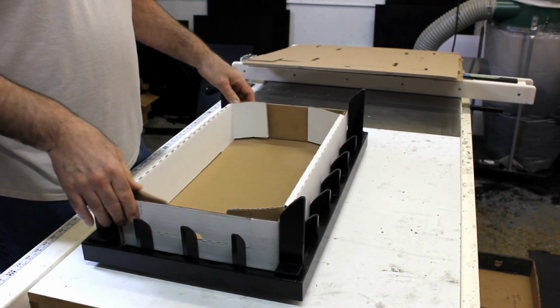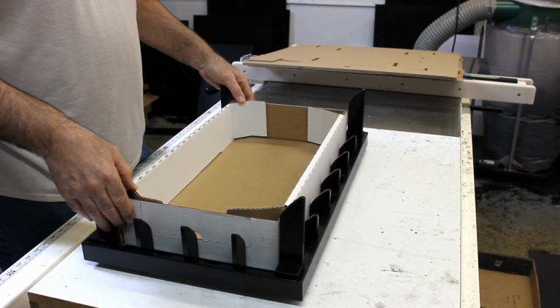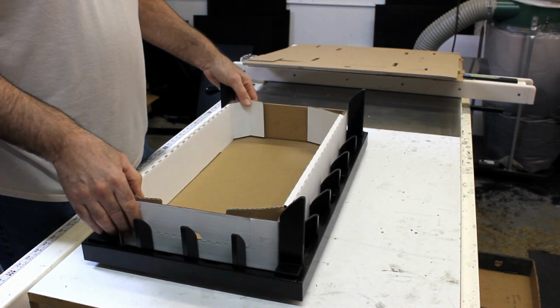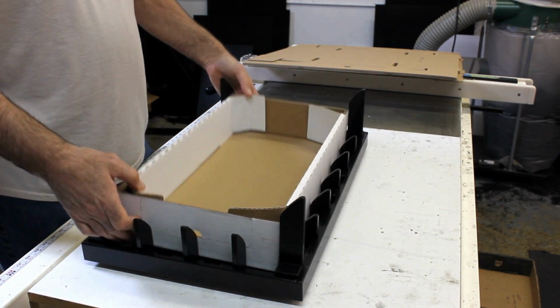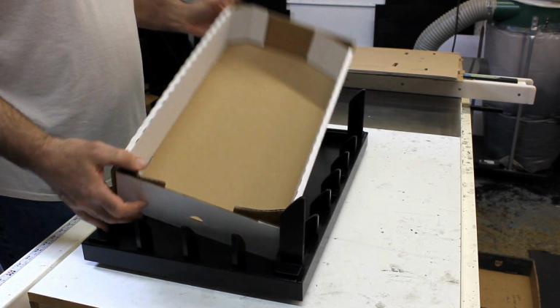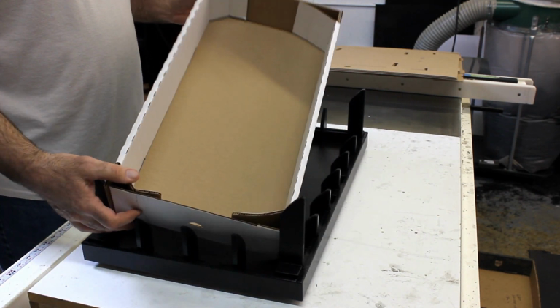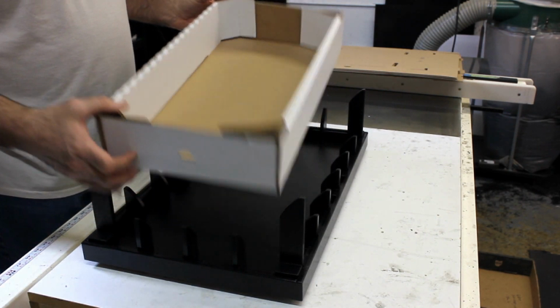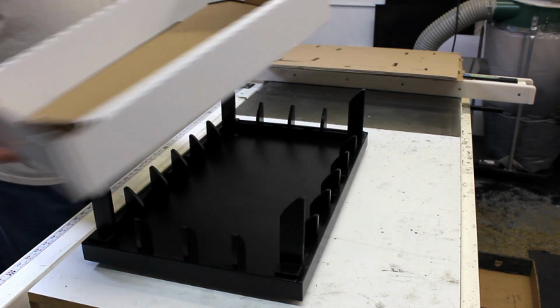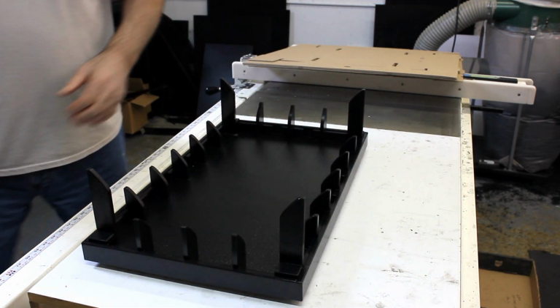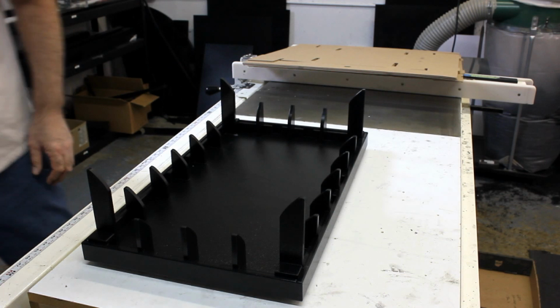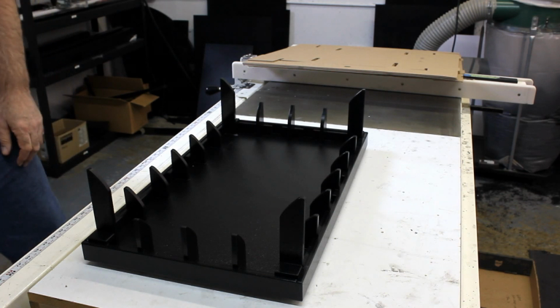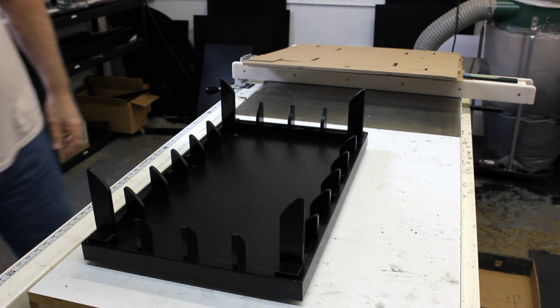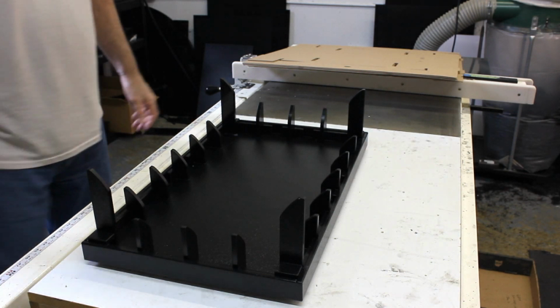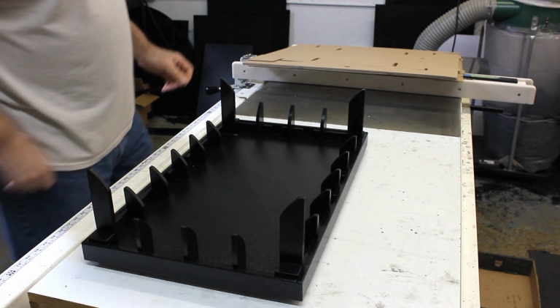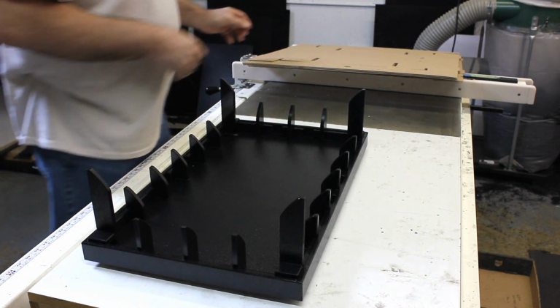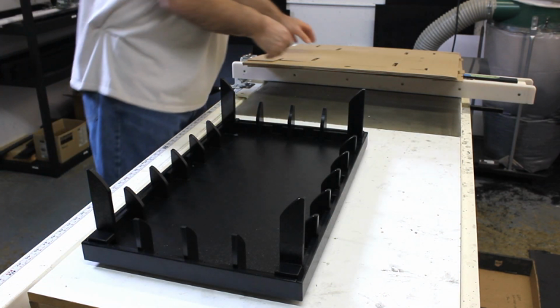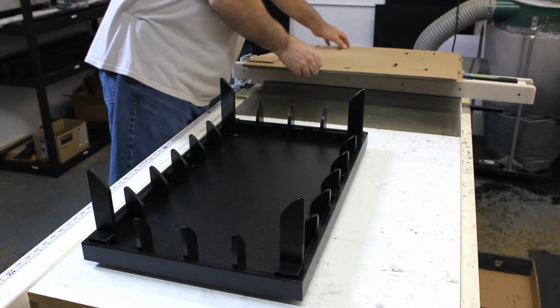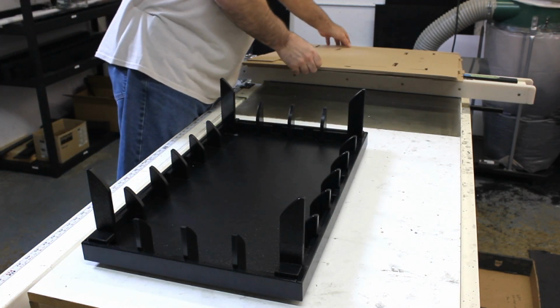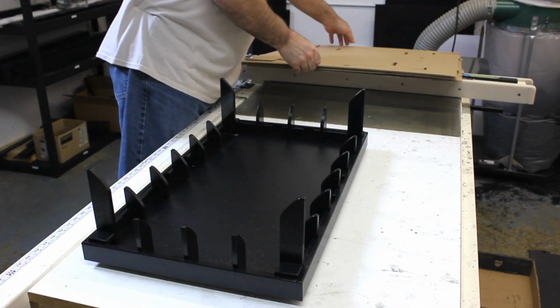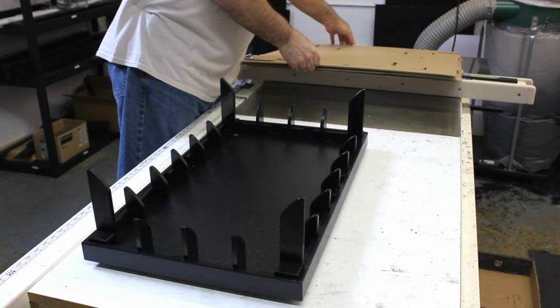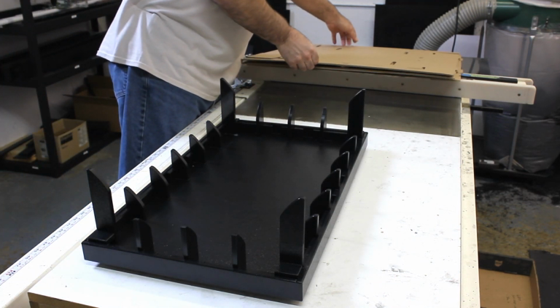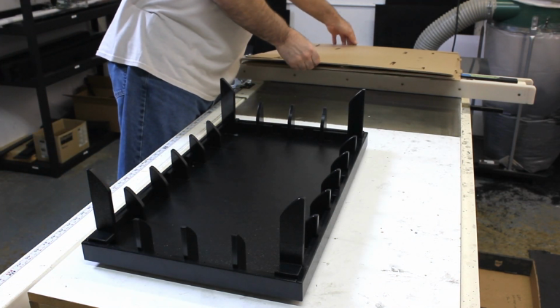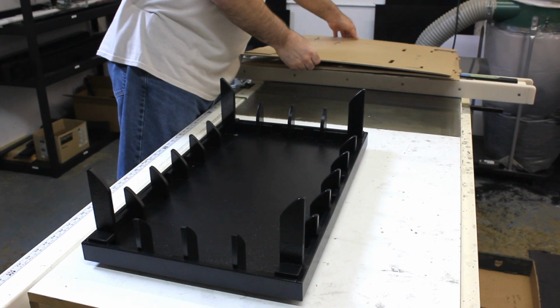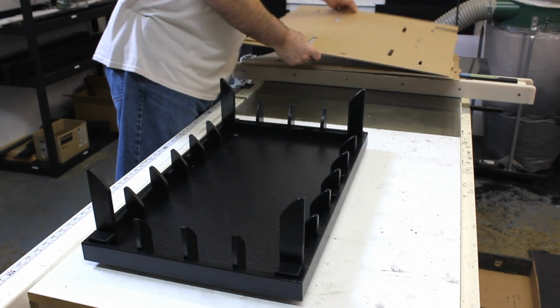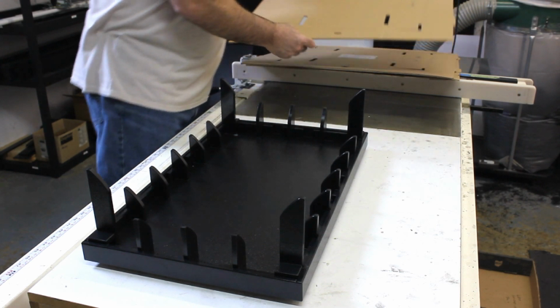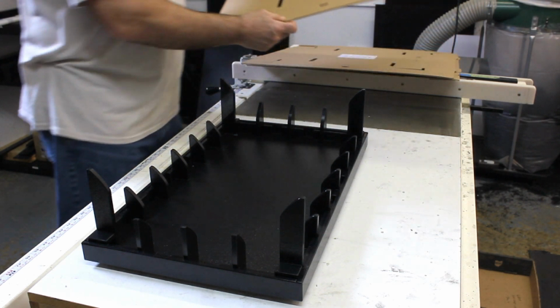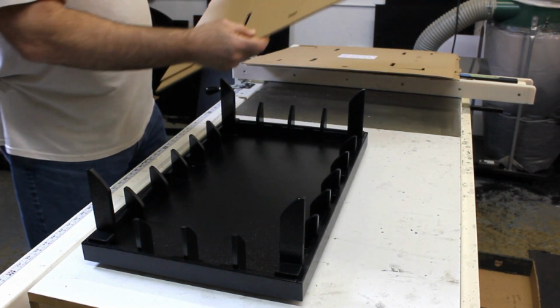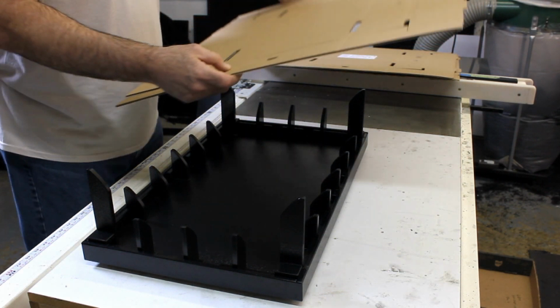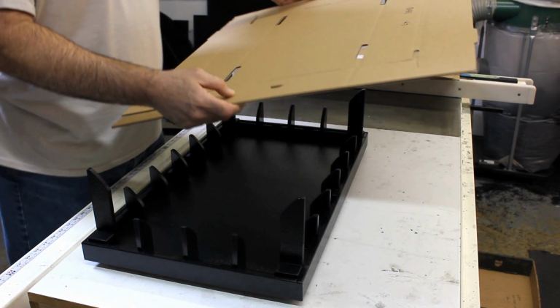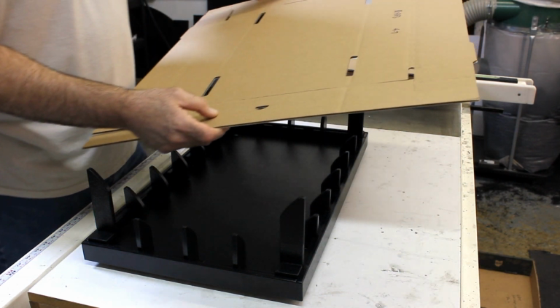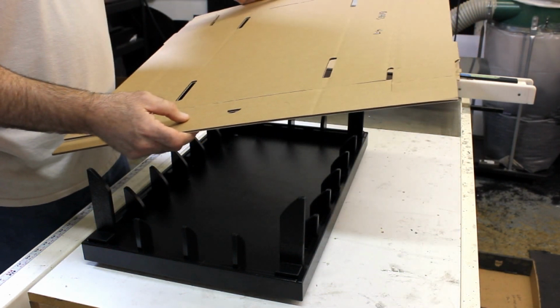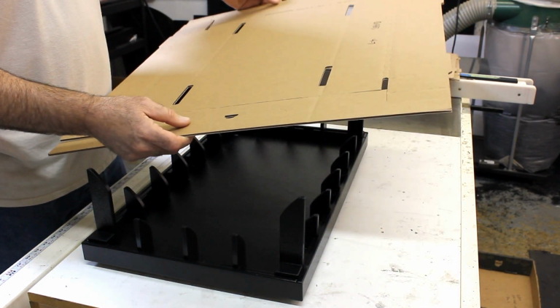We're going to fold this tray style box. We're going to go through a two-part process: we're going to set the box into the fixture, and then press the box down to make our fold.